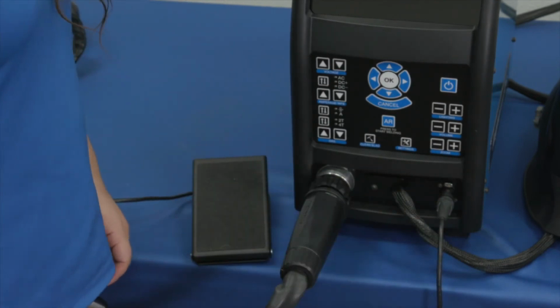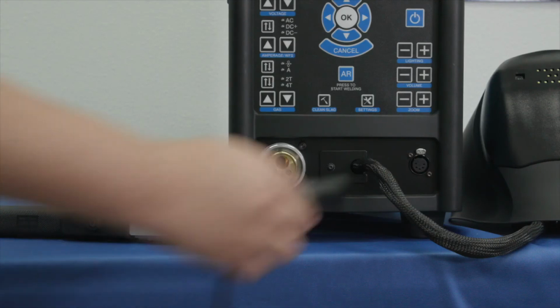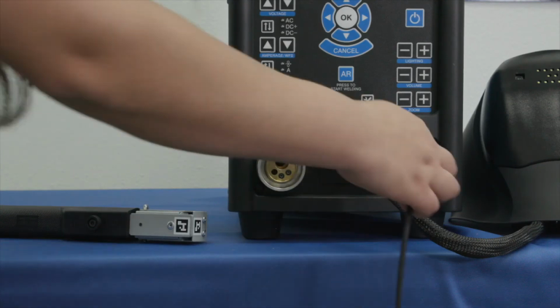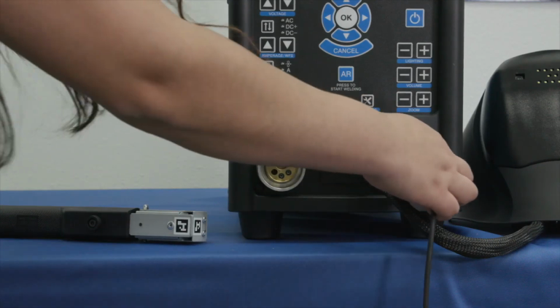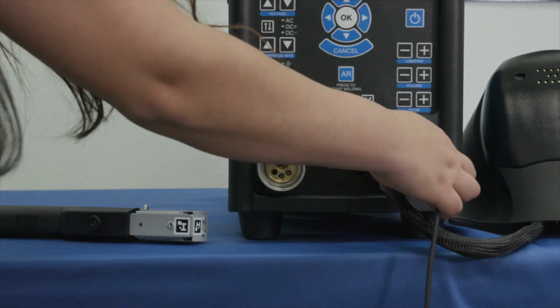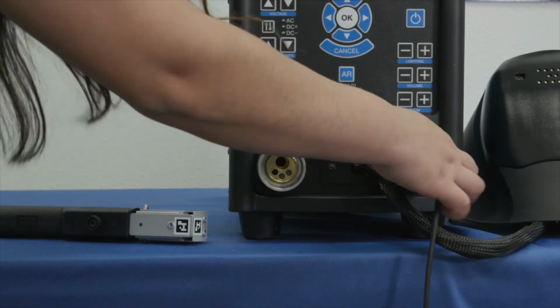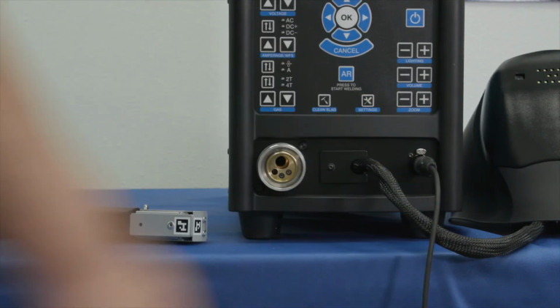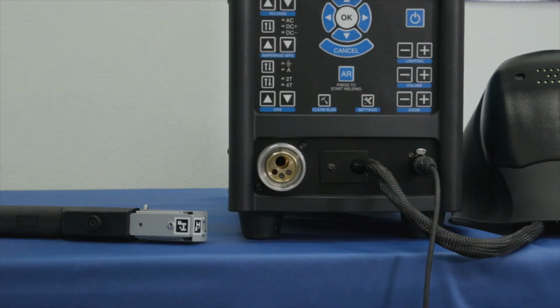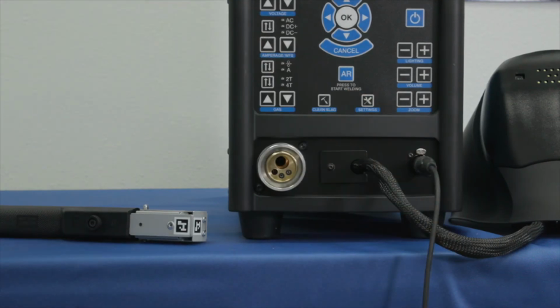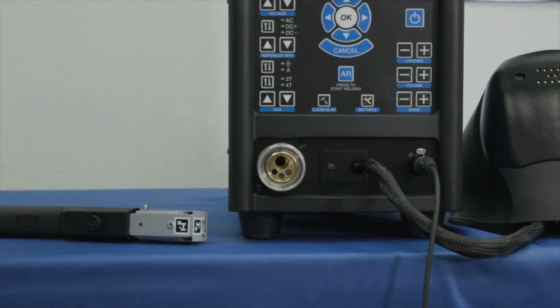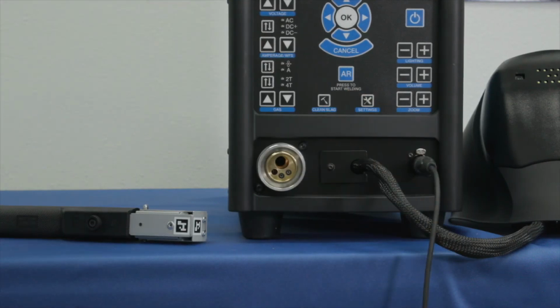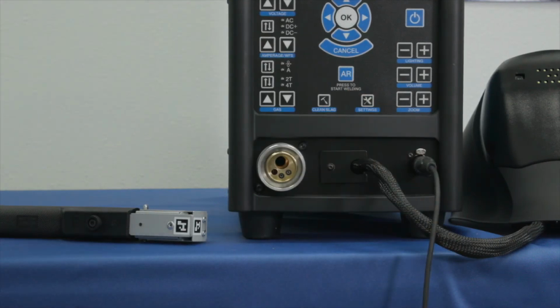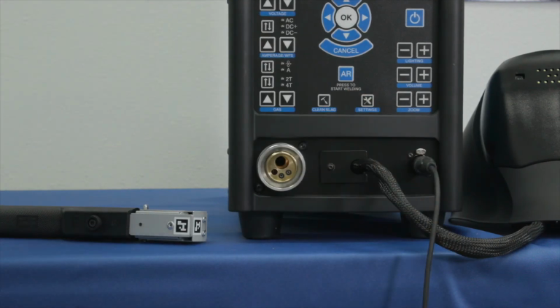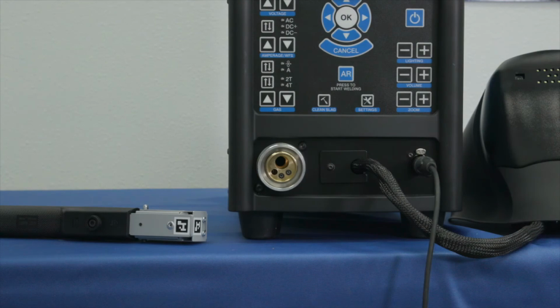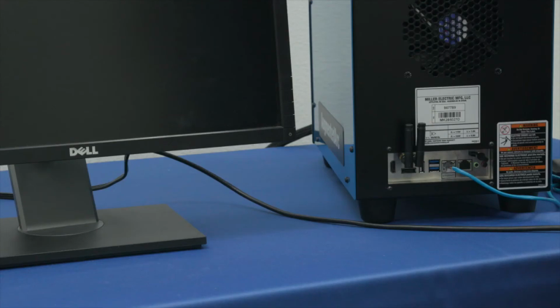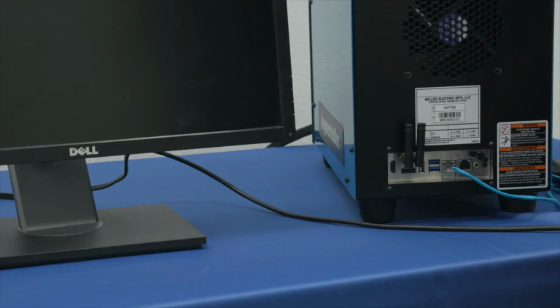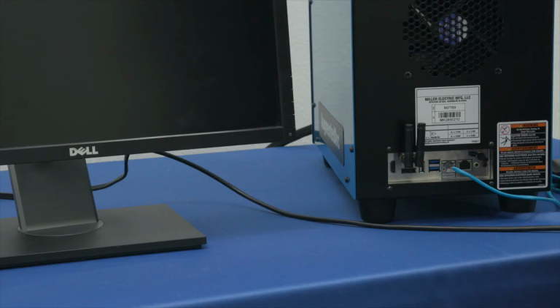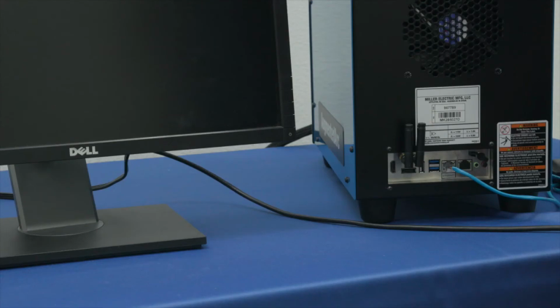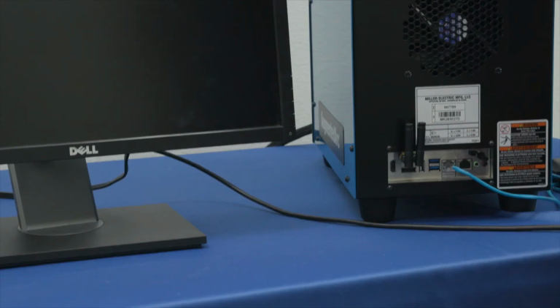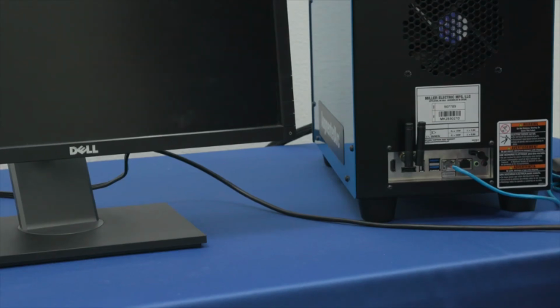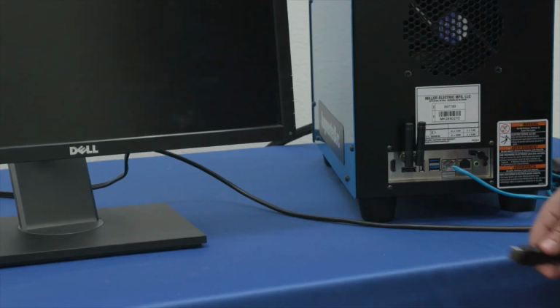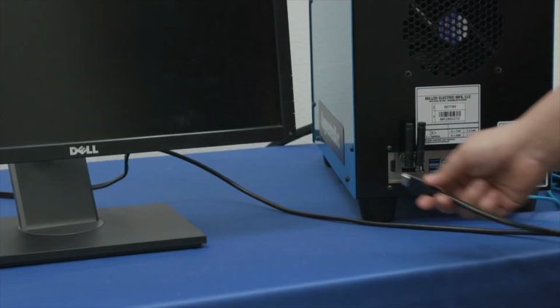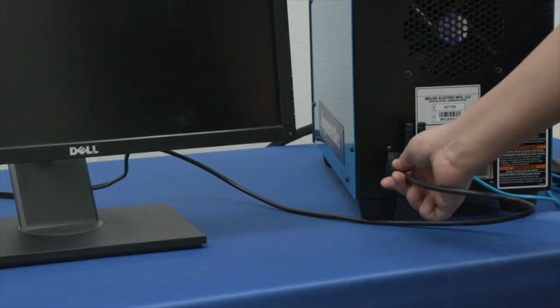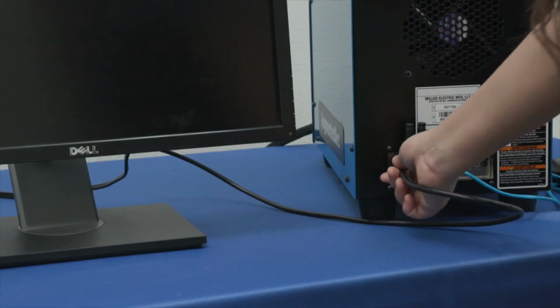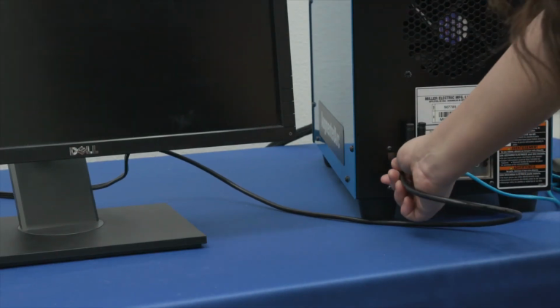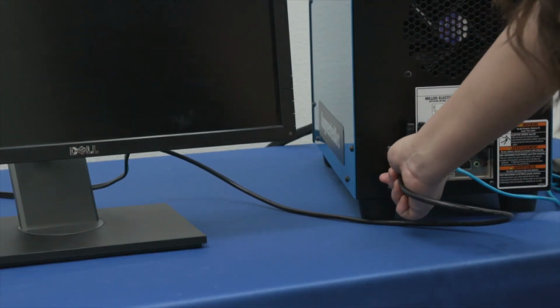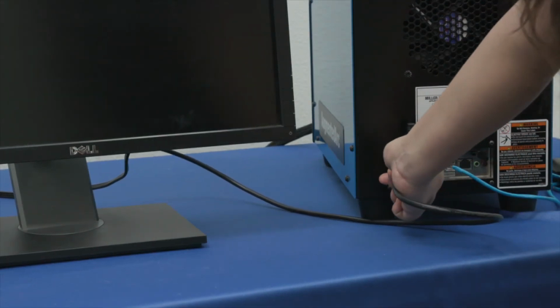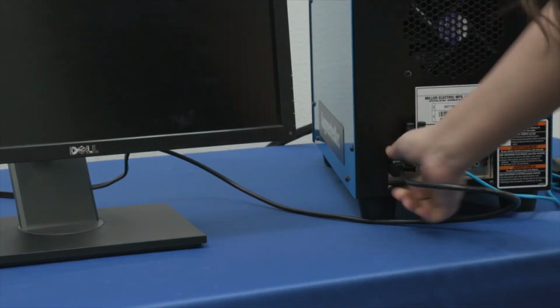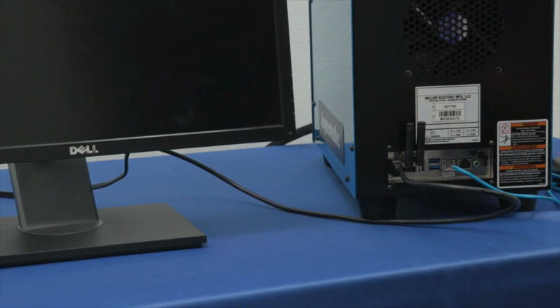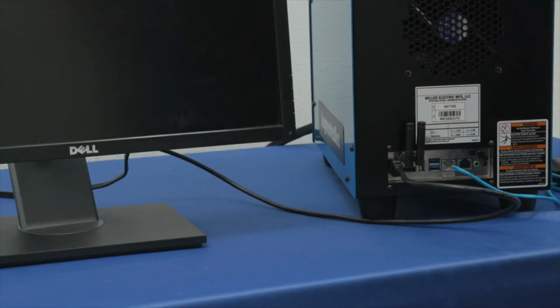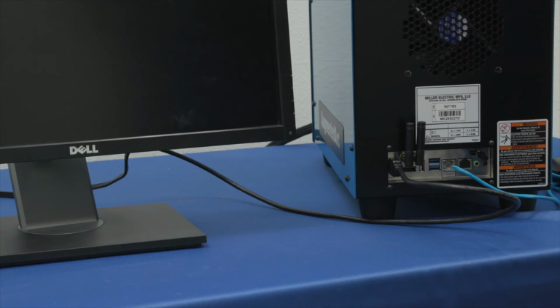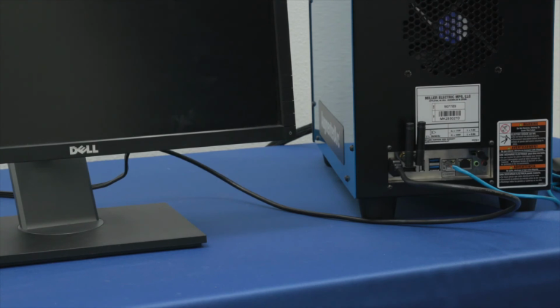For stick applications, insert connector into receptacle. If using an external monitor, connect the simulator to it with an HDMI cable.